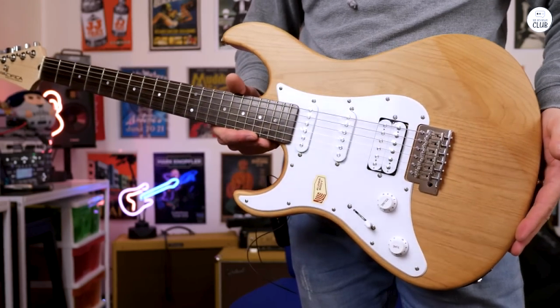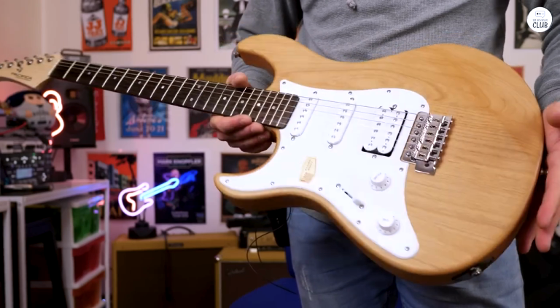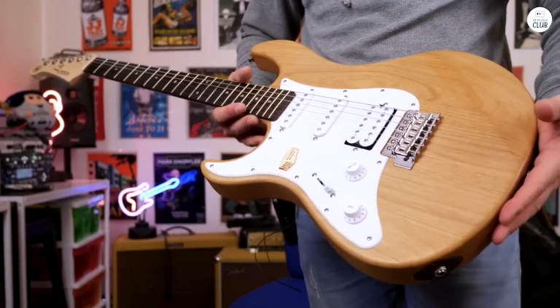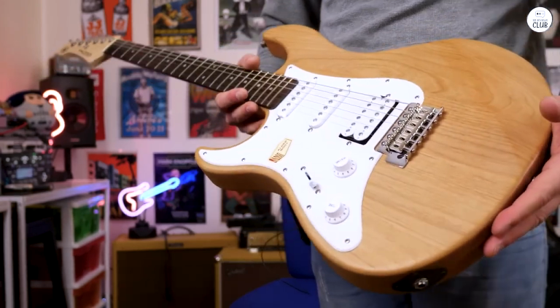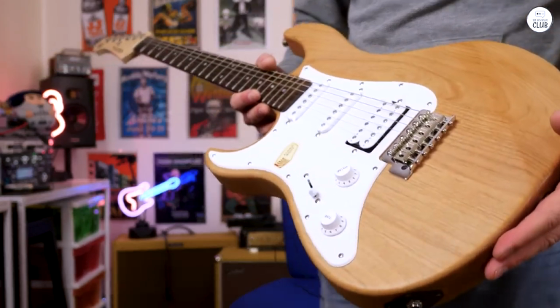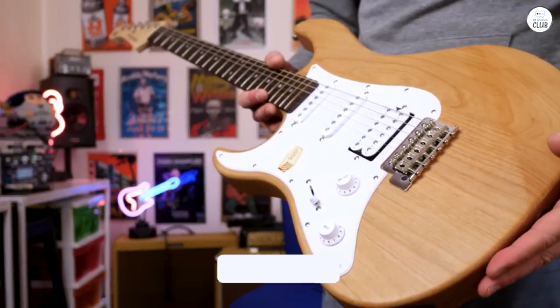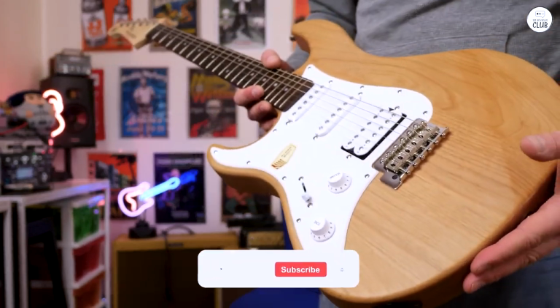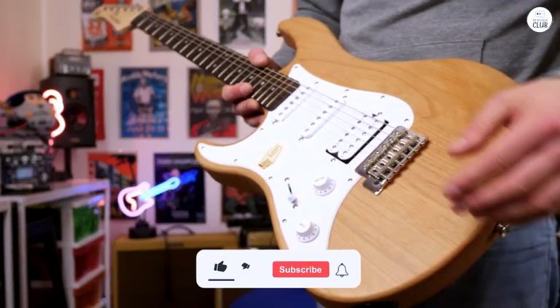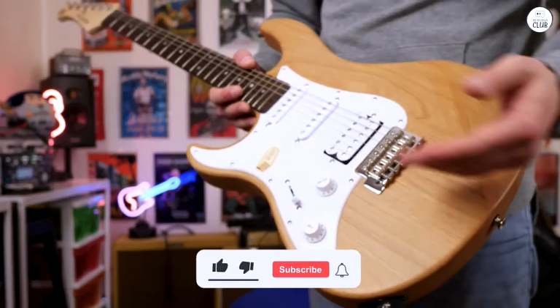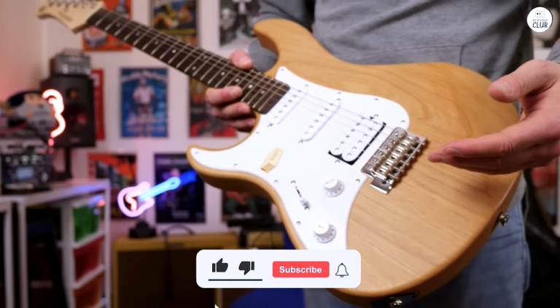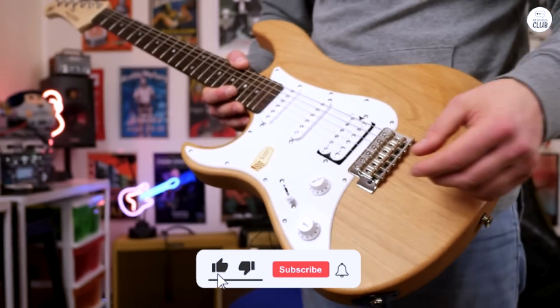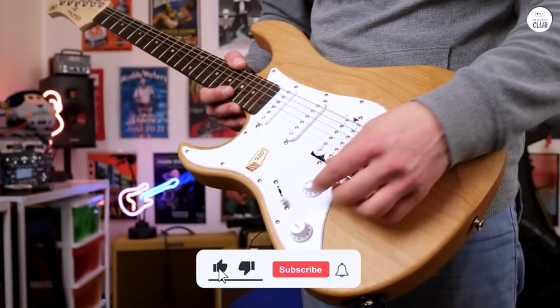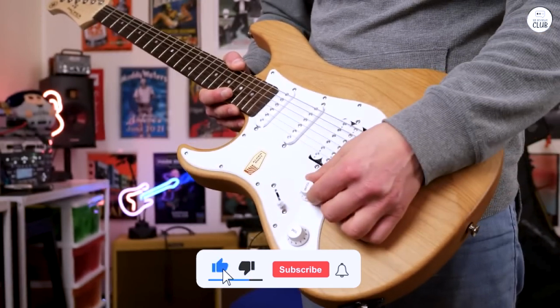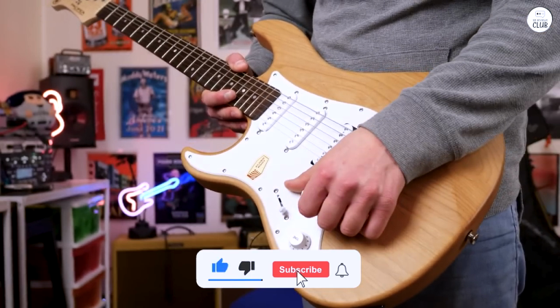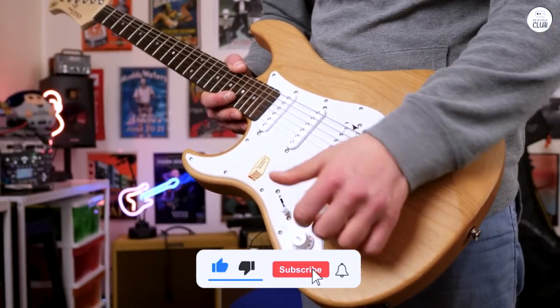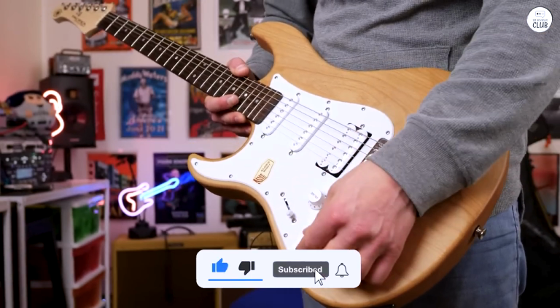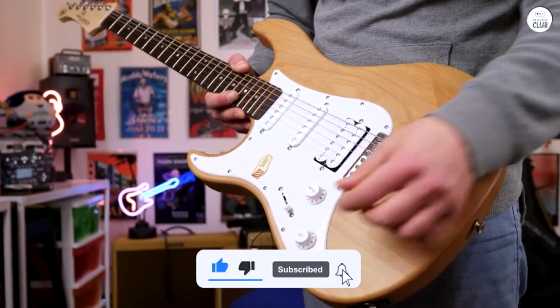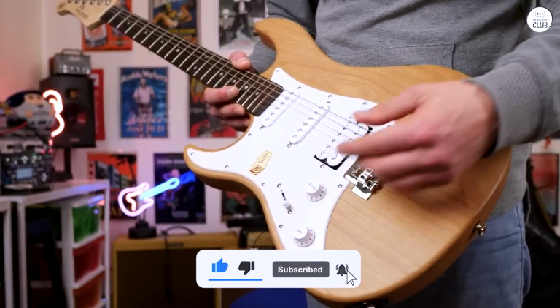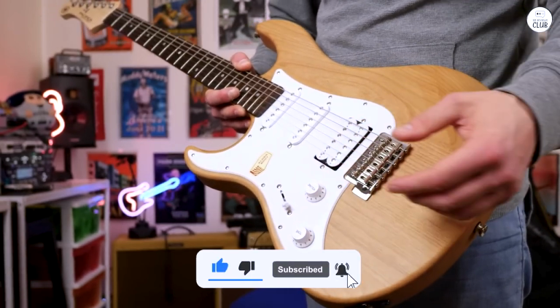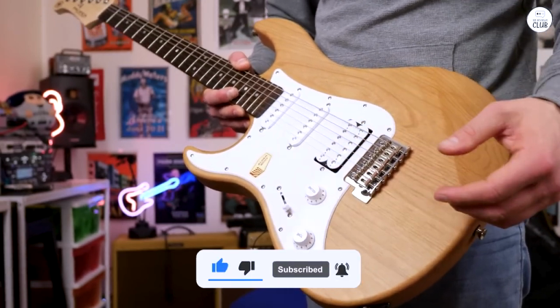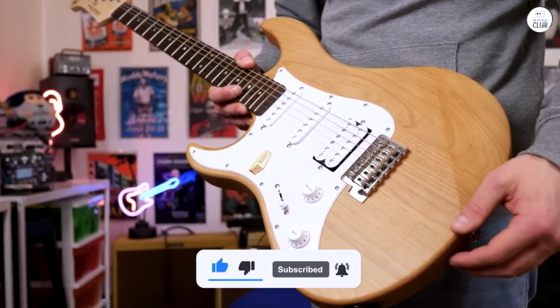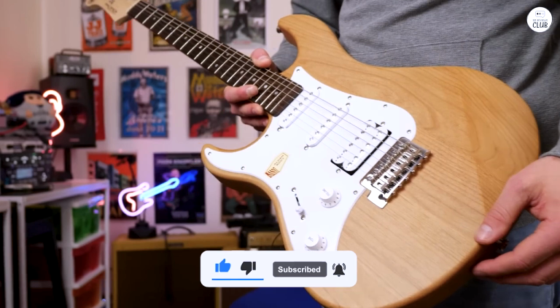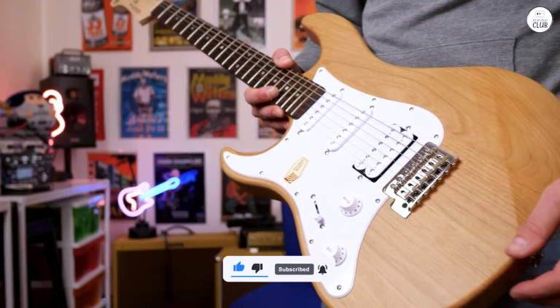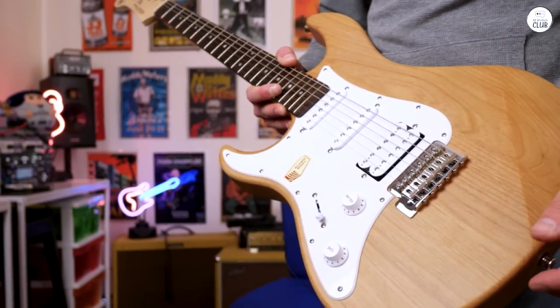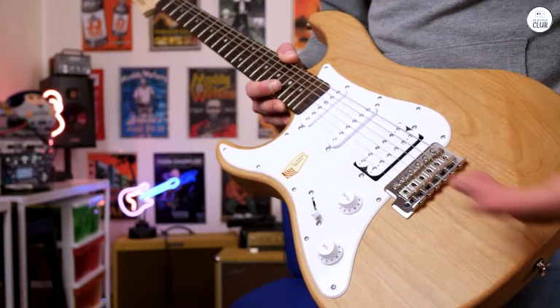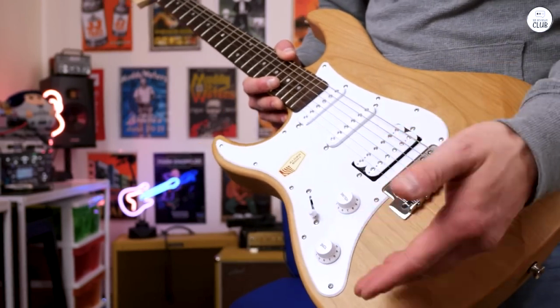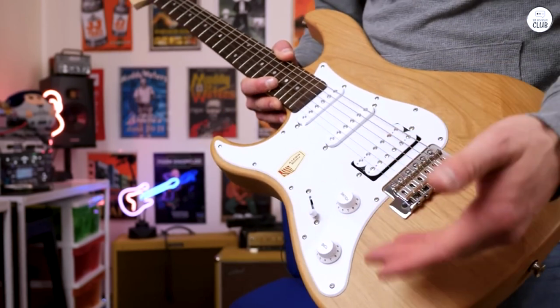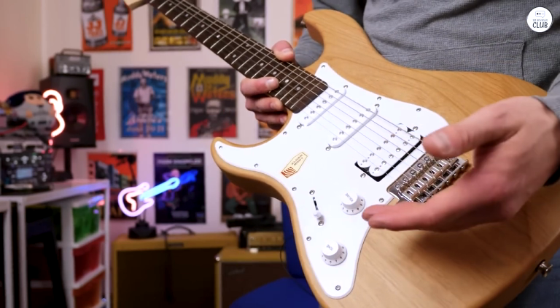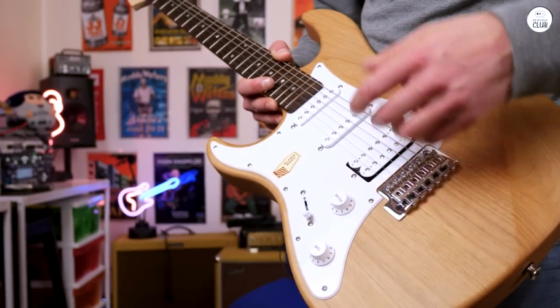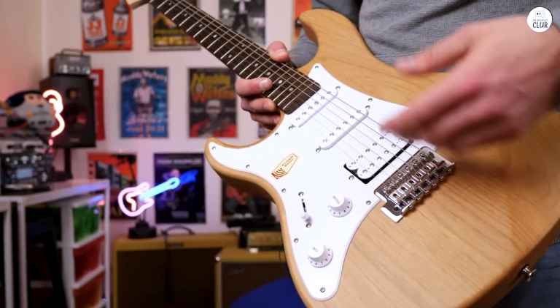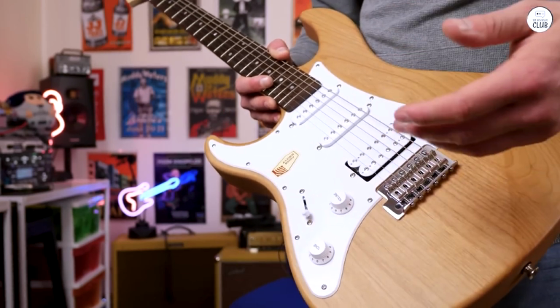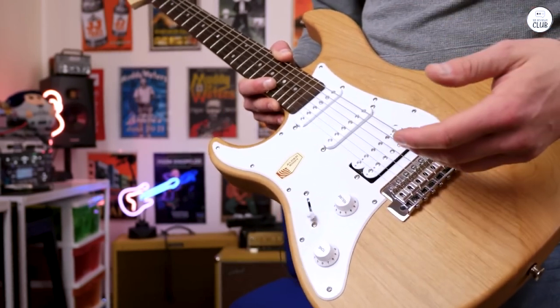It doesn't have any cheap-feeling parts, which is nice. If you're starting out or need a reliable guitar to practice on, the Yamaha Pacifica does the job well. It offers a good range of sounds and feels nice to play.